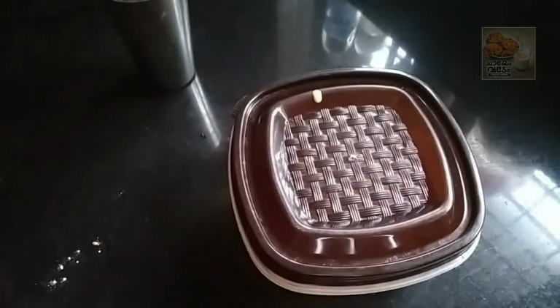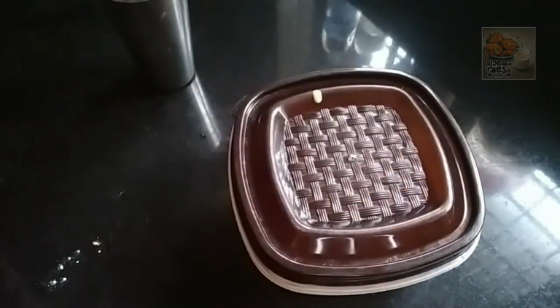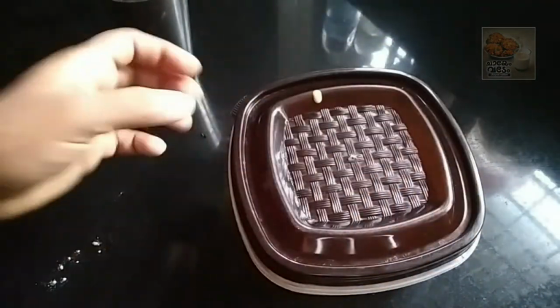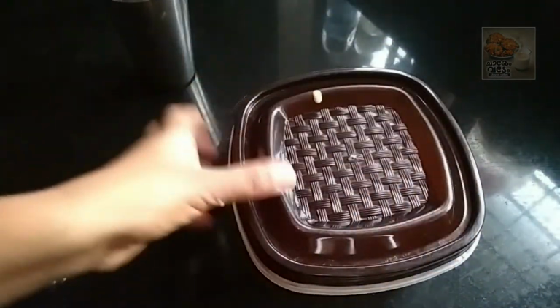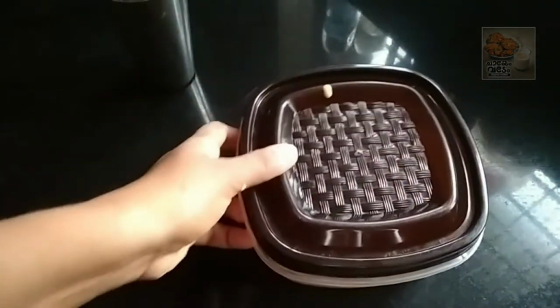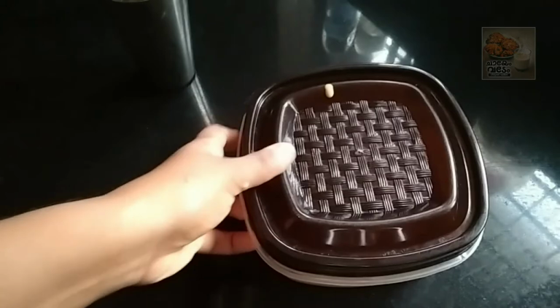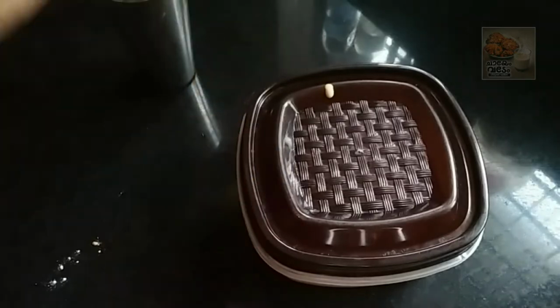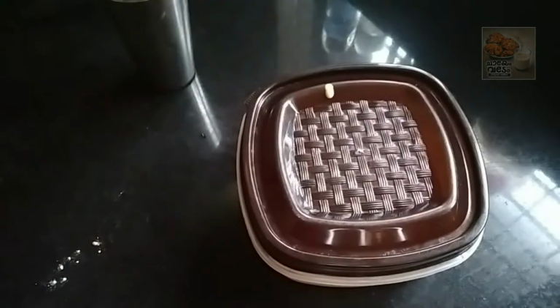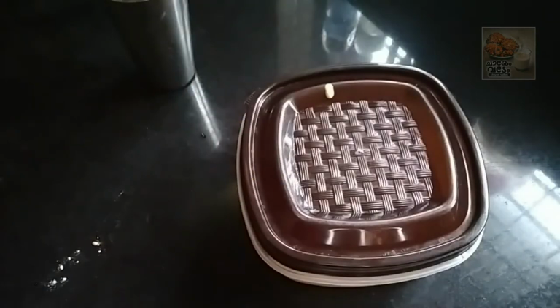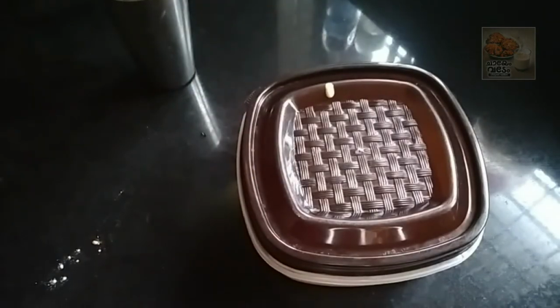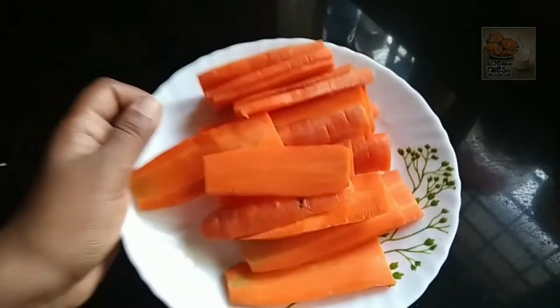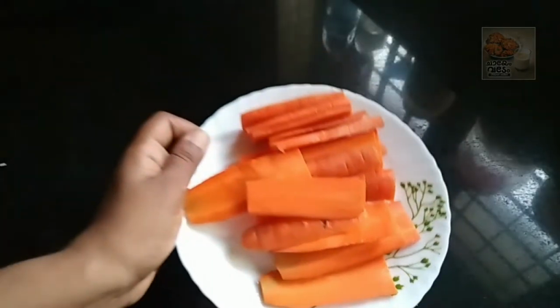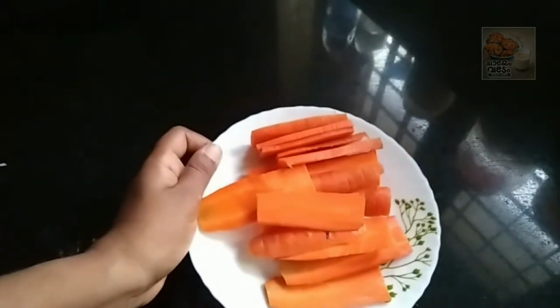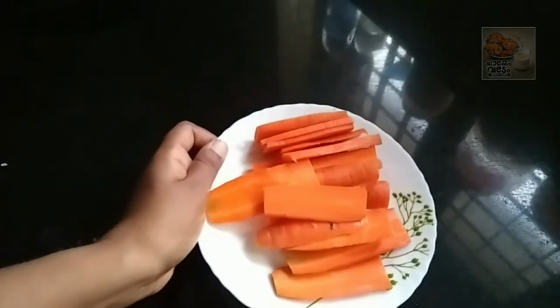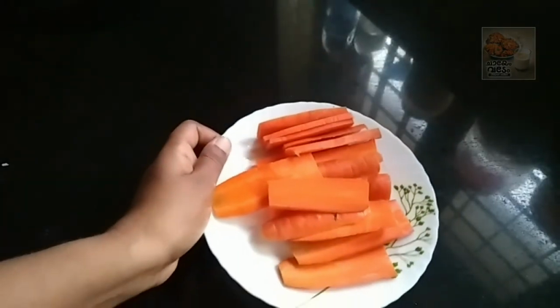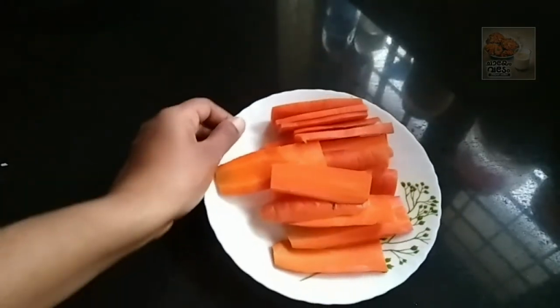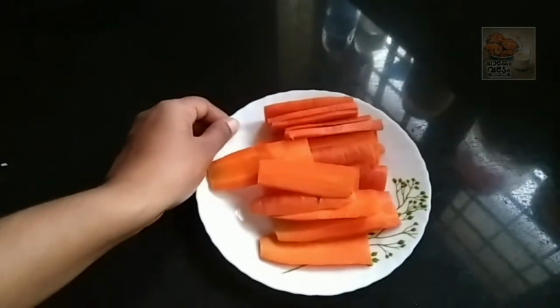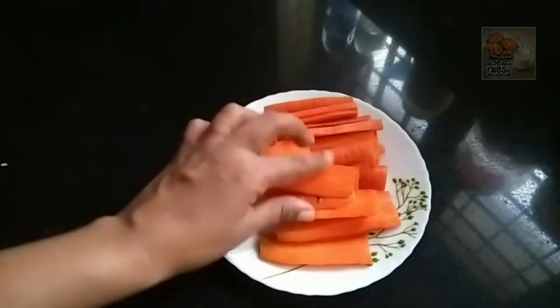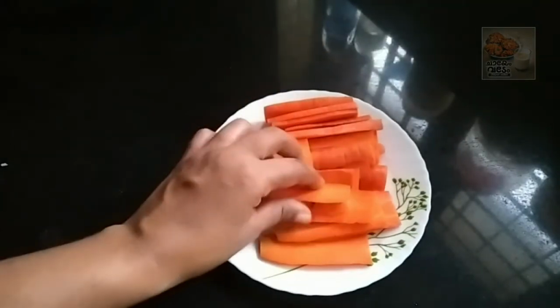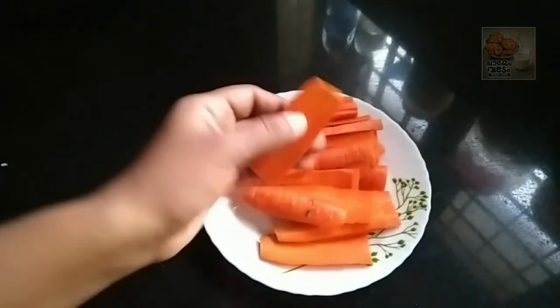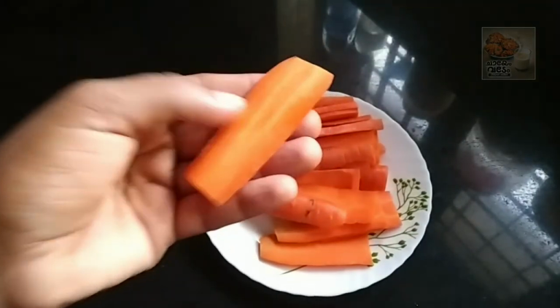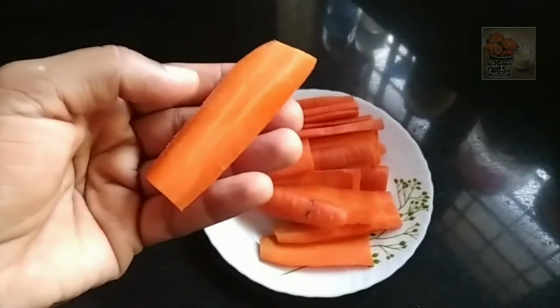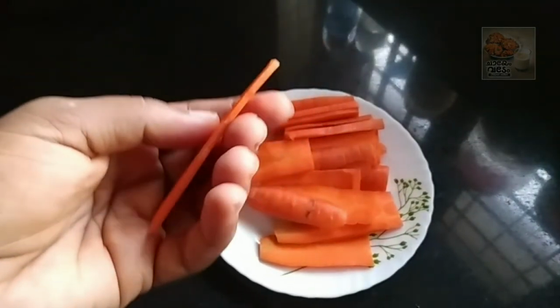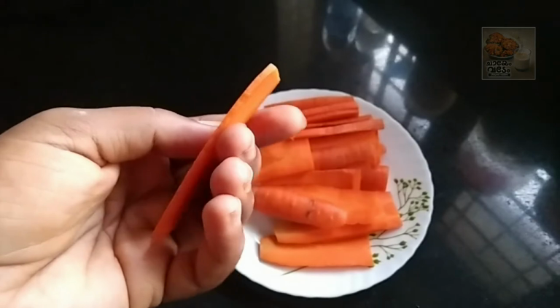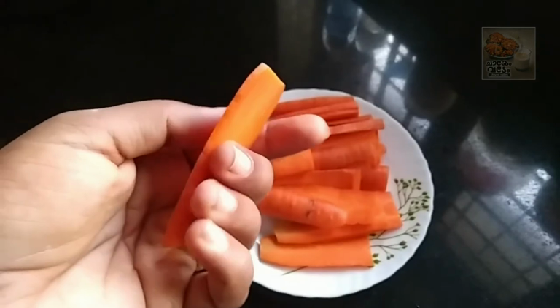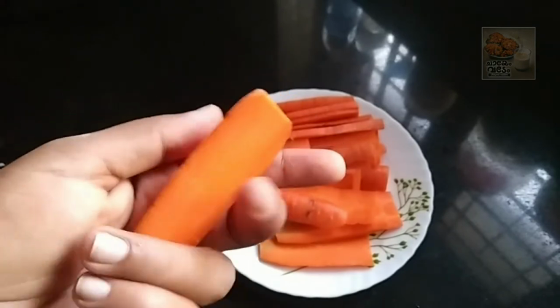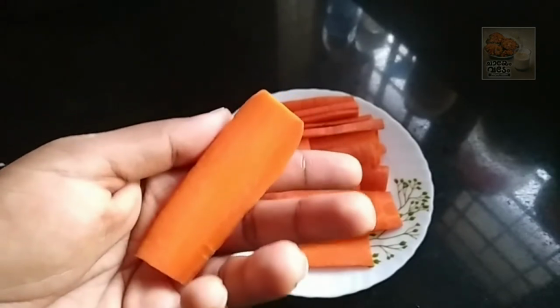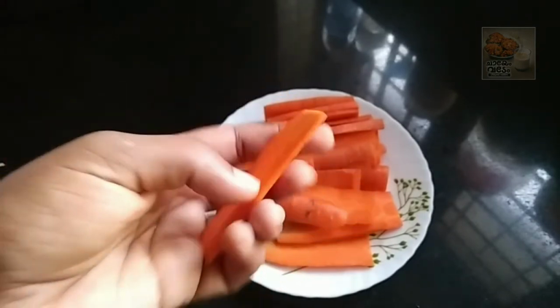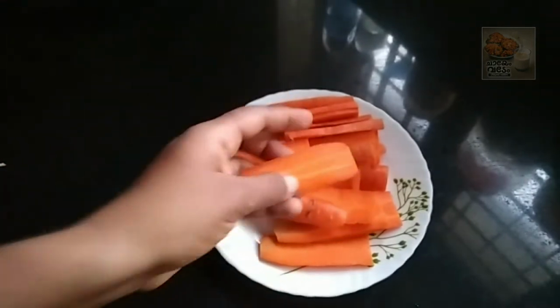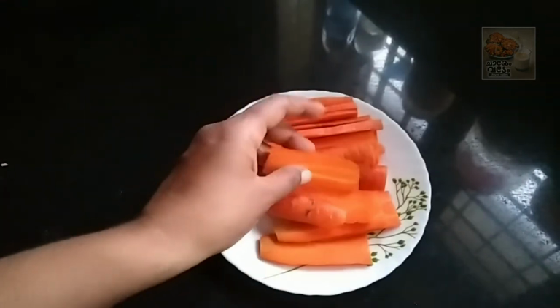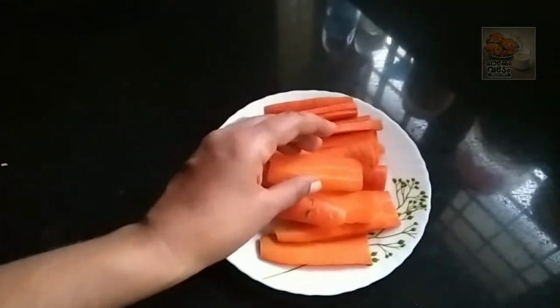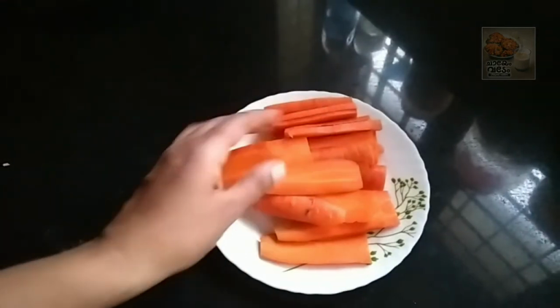I am going to cut the carrot and cut the carrot.